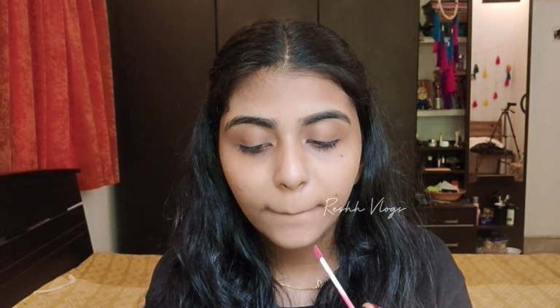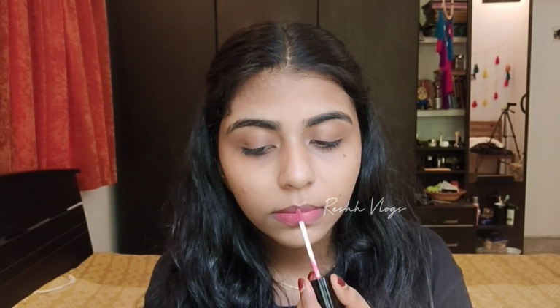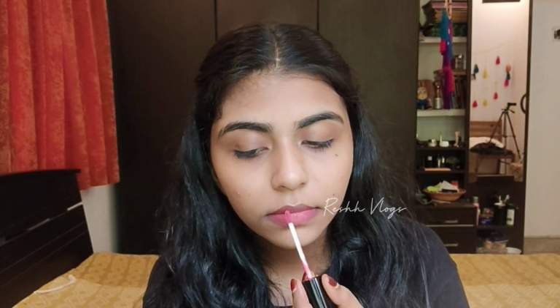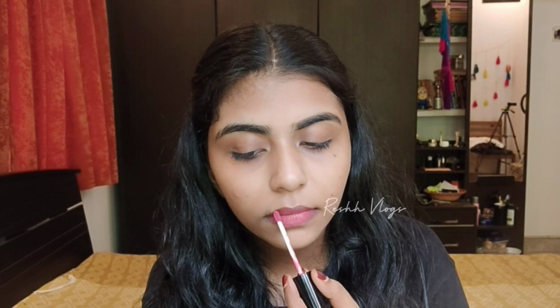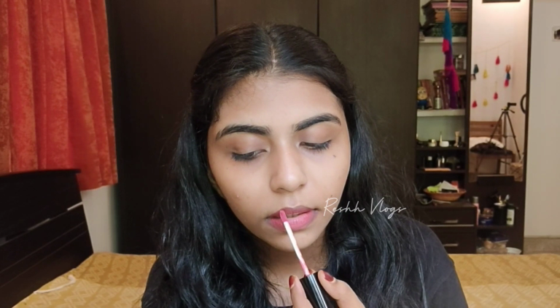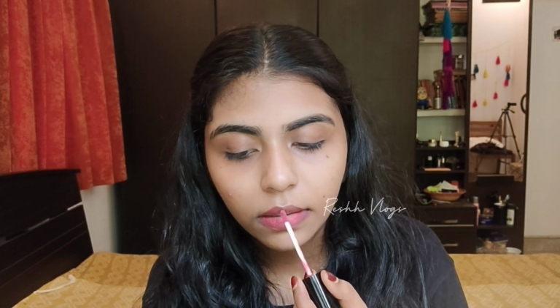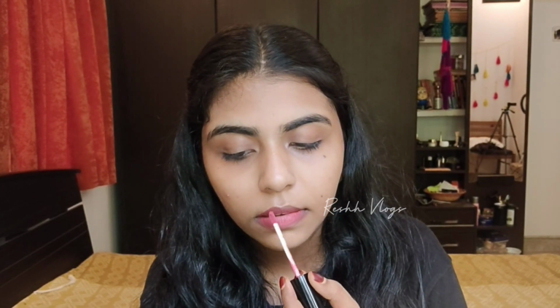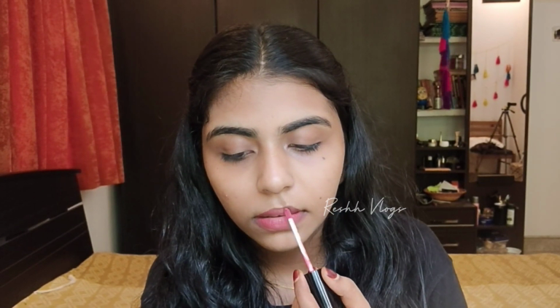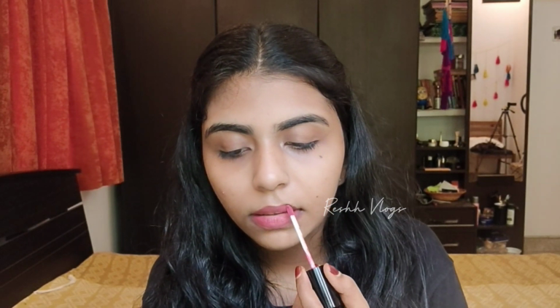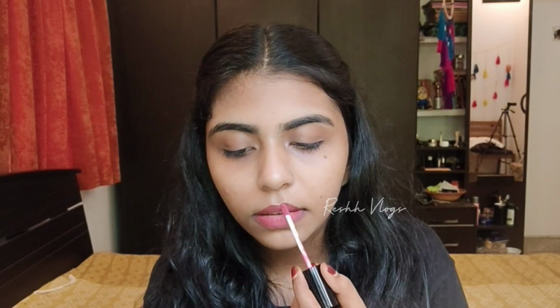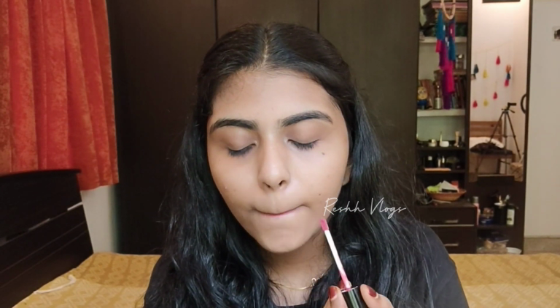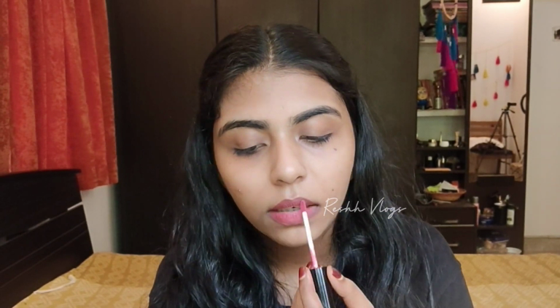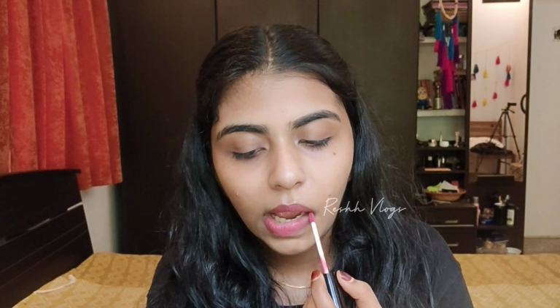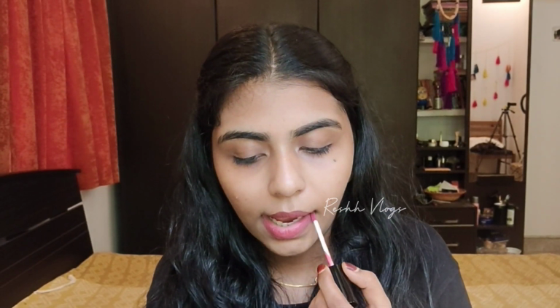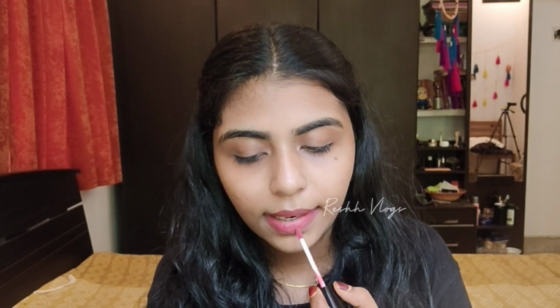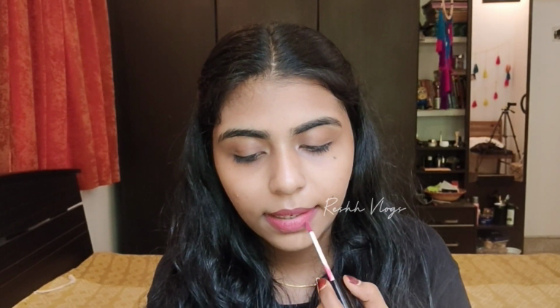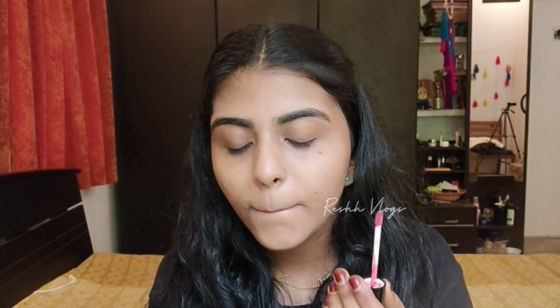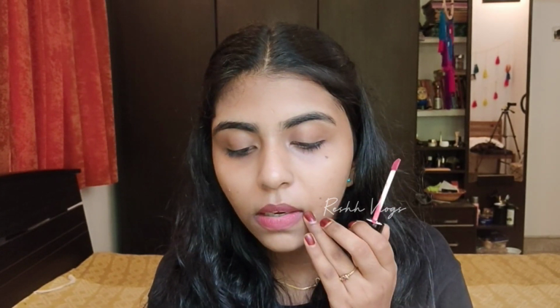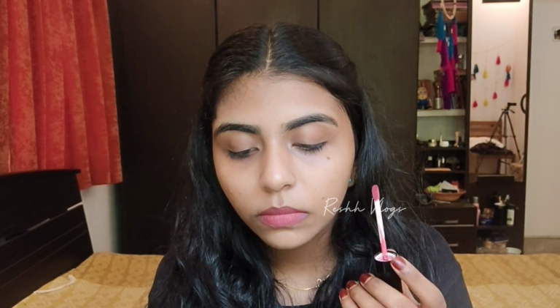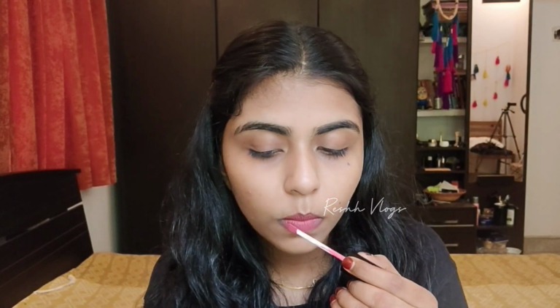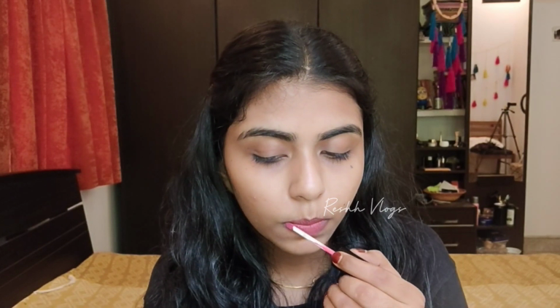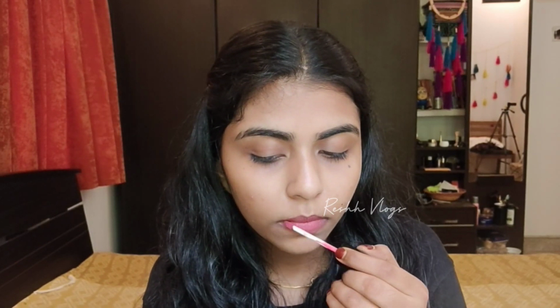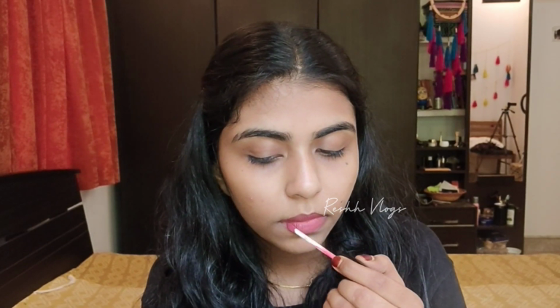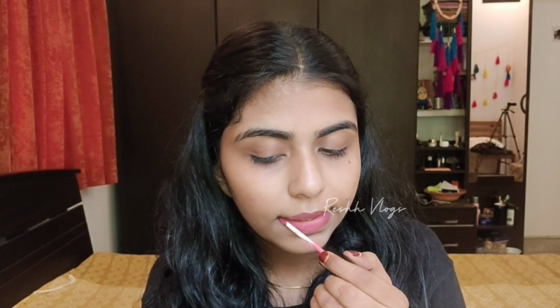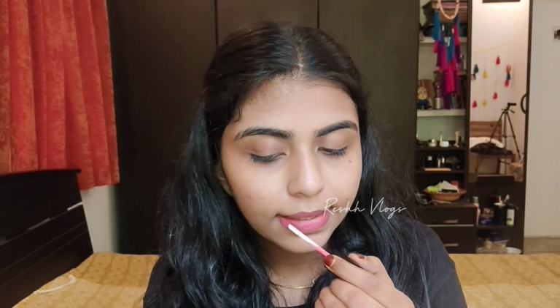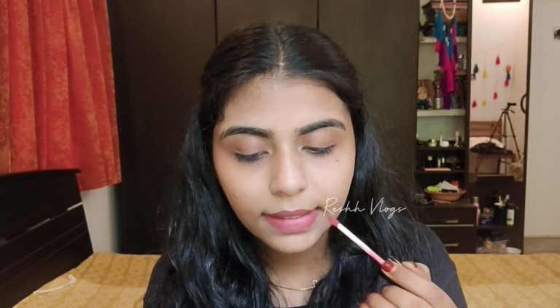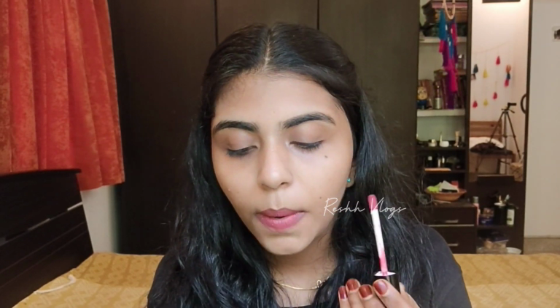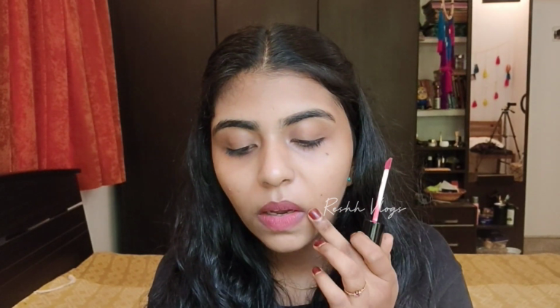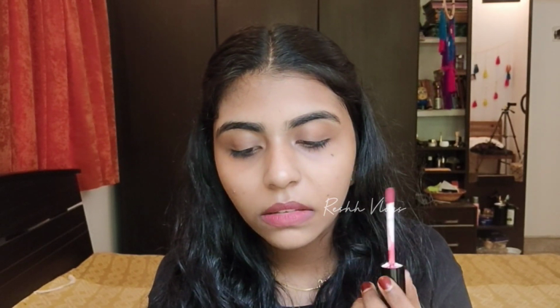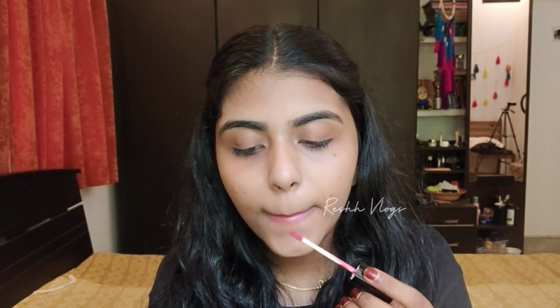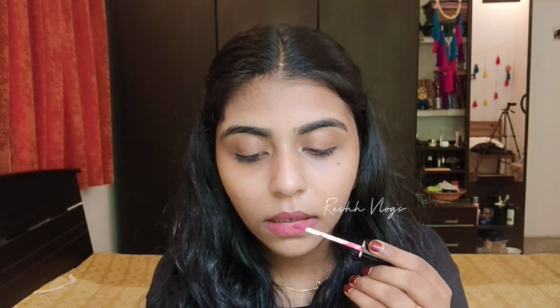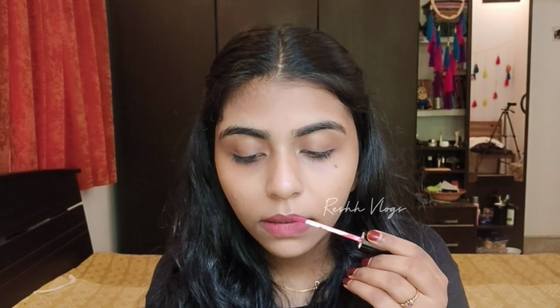For lips, I'll apply a lip balm first. Then I'm using LAKME Absolute Matte Melt Liquid Lip Color in Vintage Pink shade.